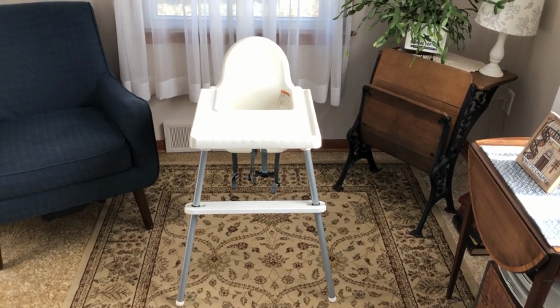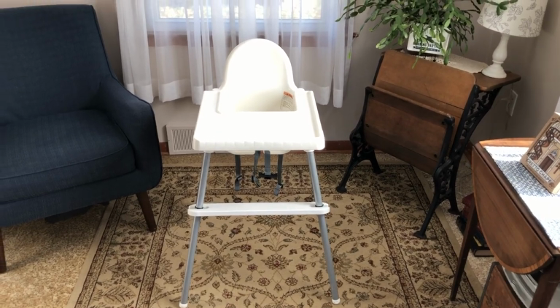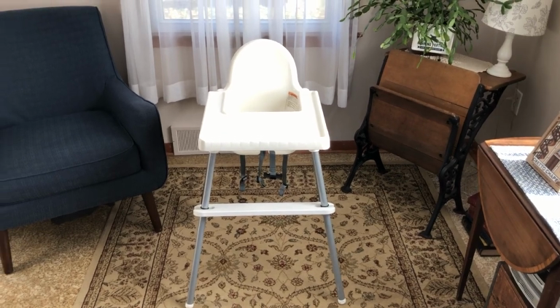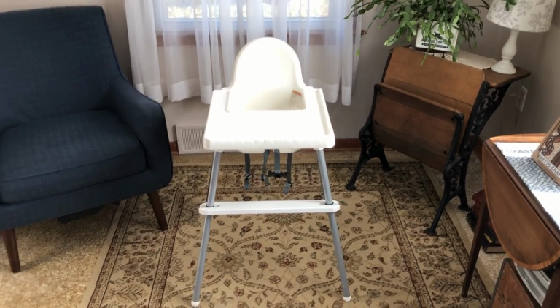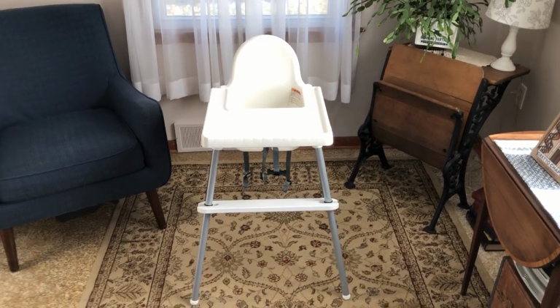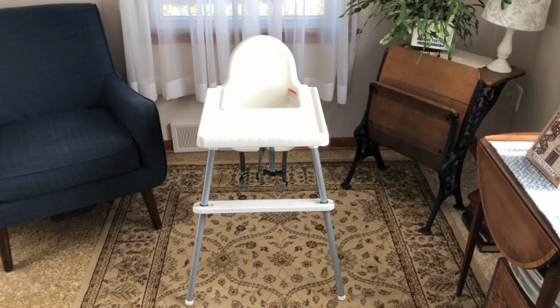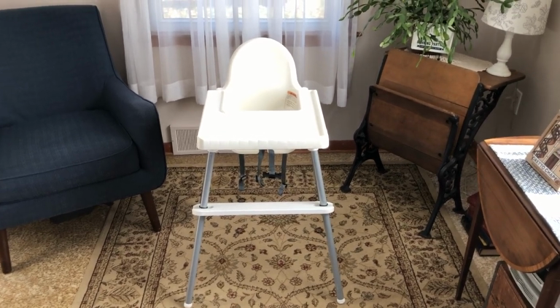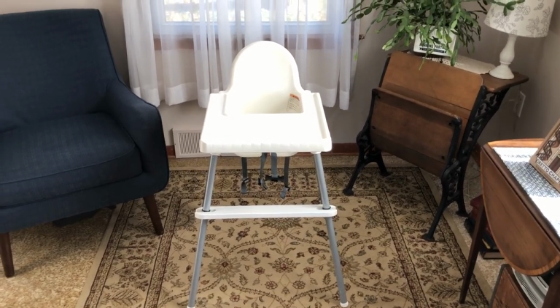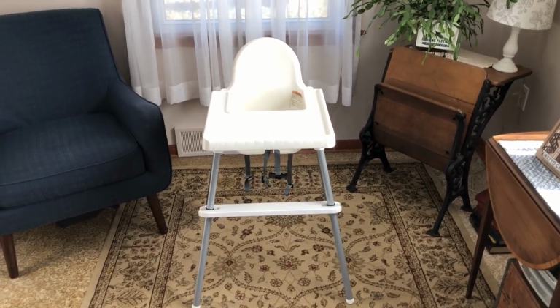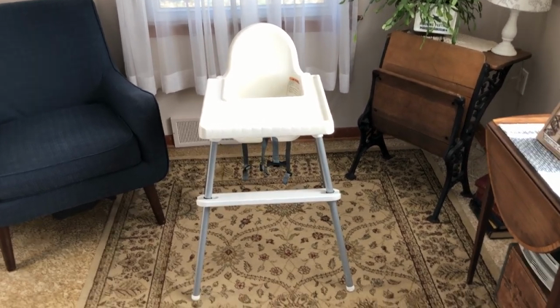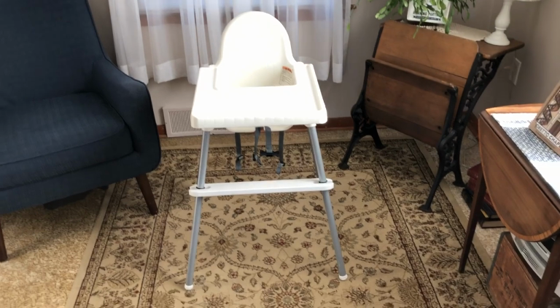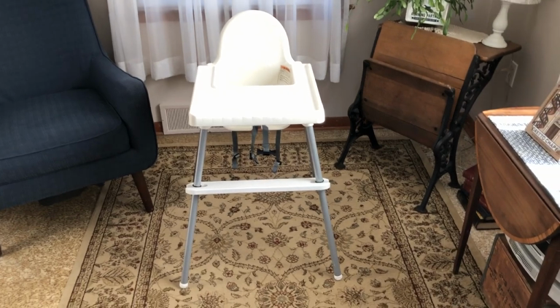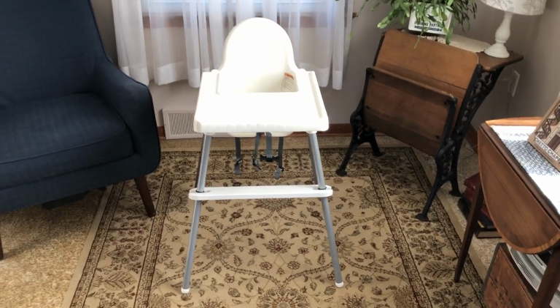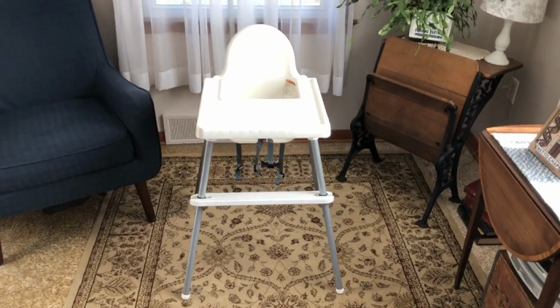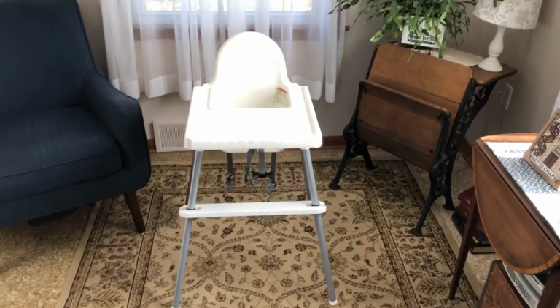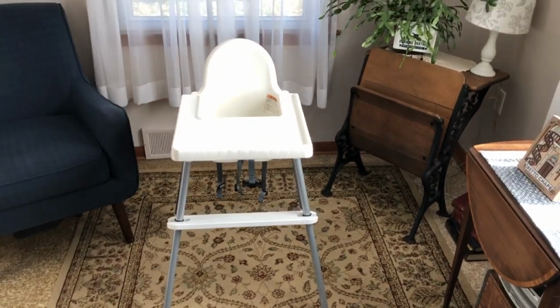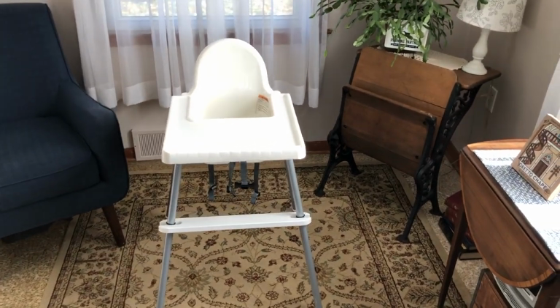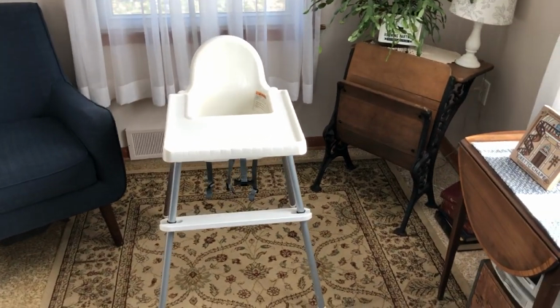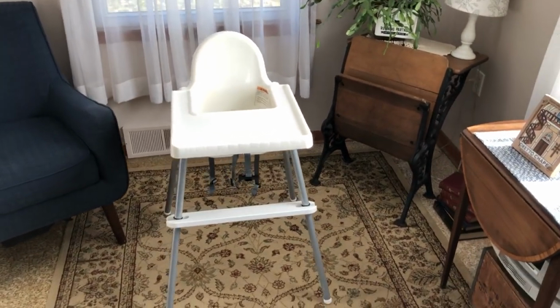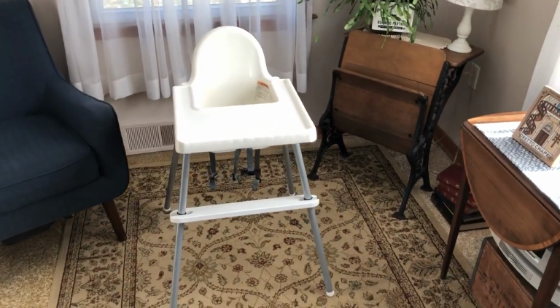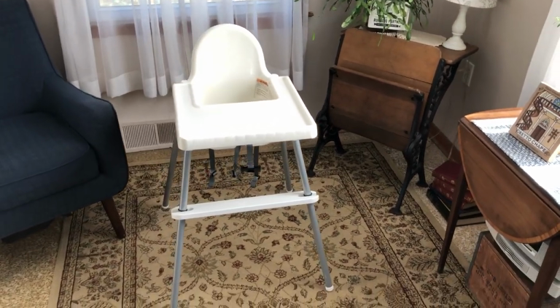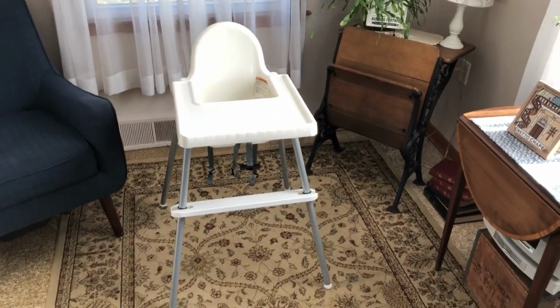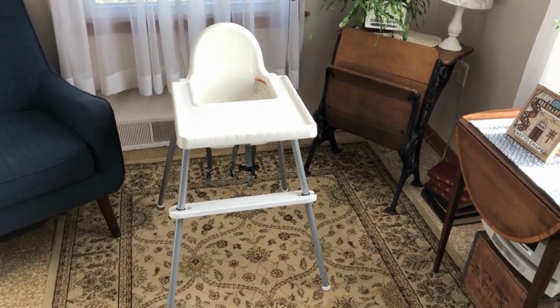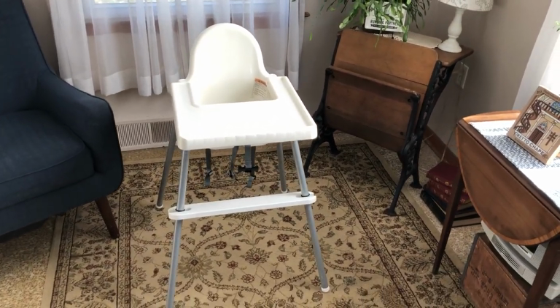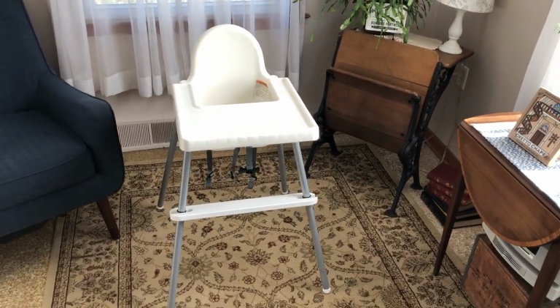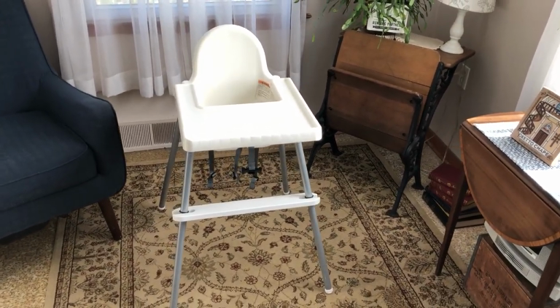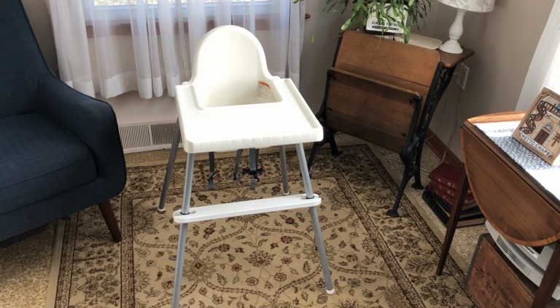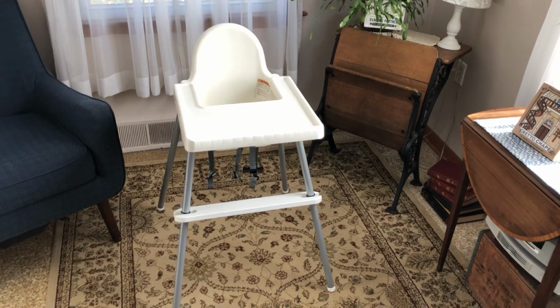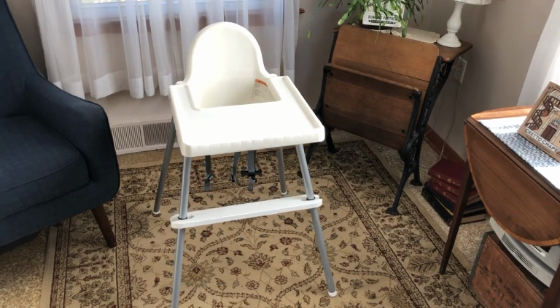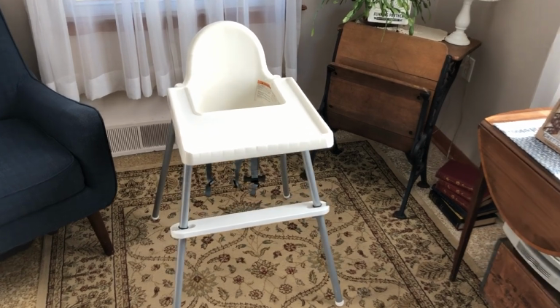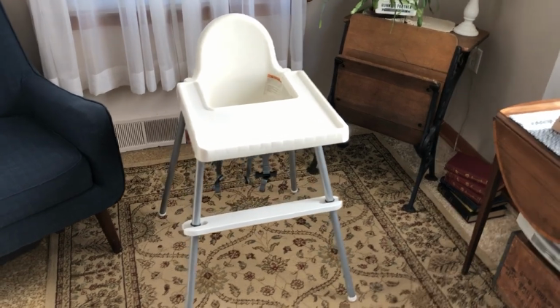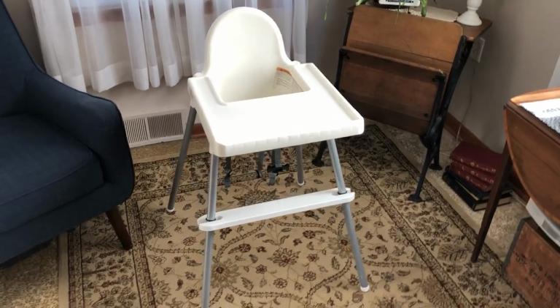Today I'm going to make a quick video showing this footrest that I make and sell for this highchair. This is an Ikea Antelope highchair.